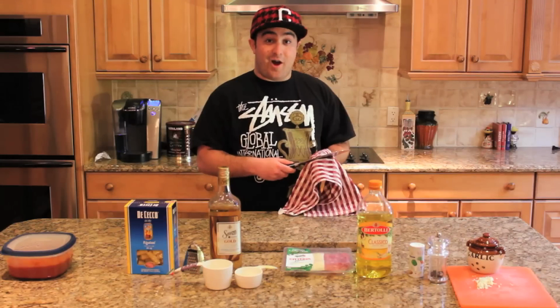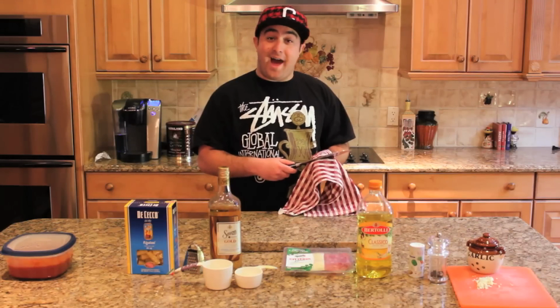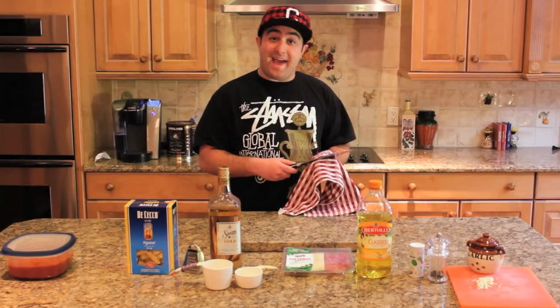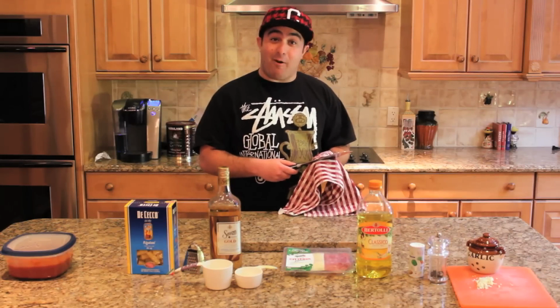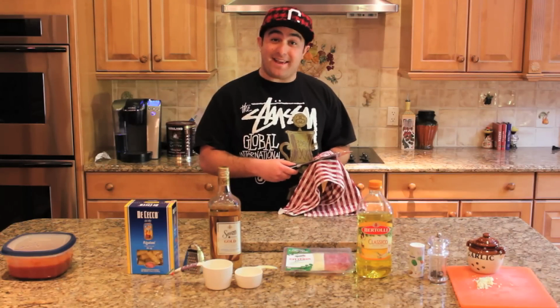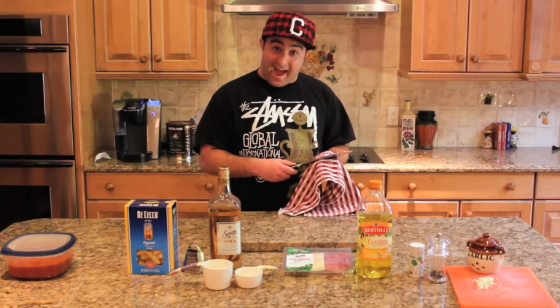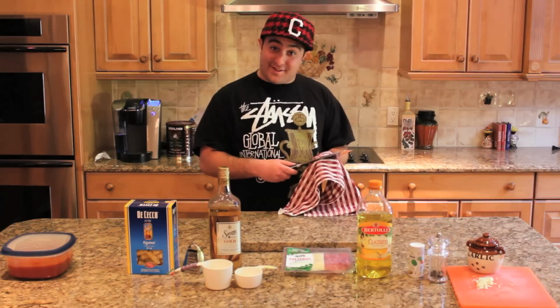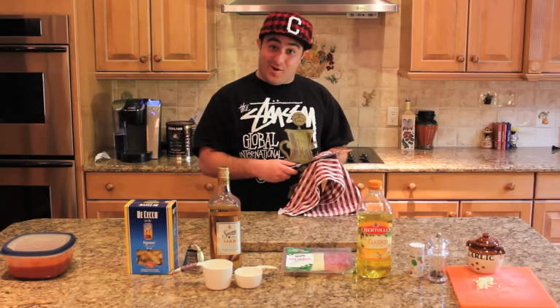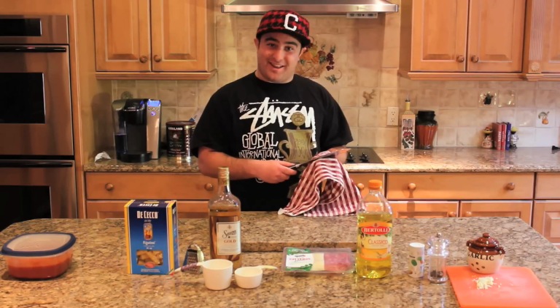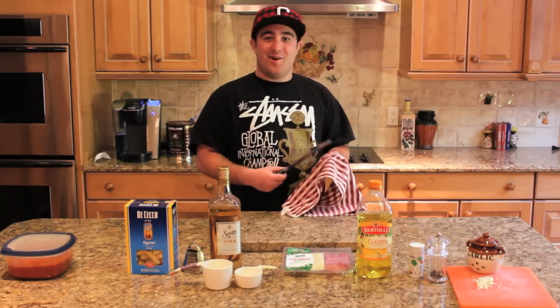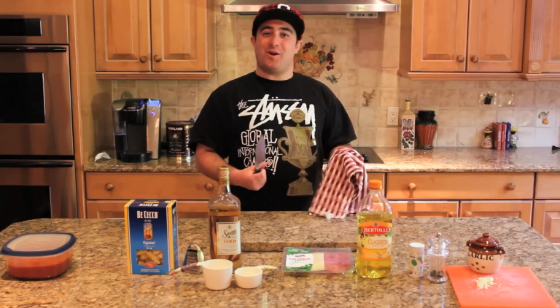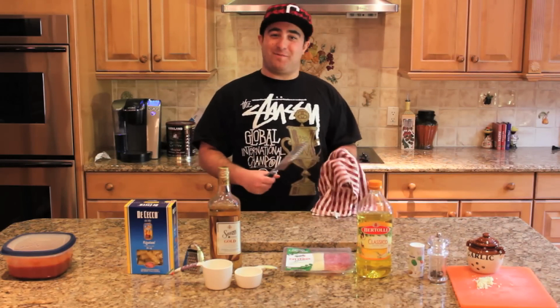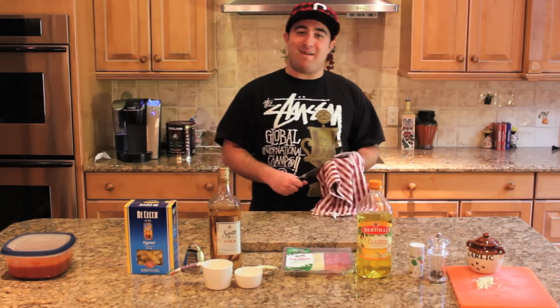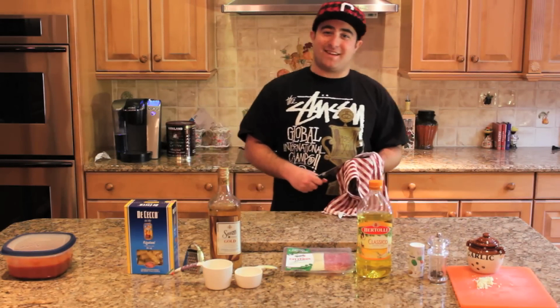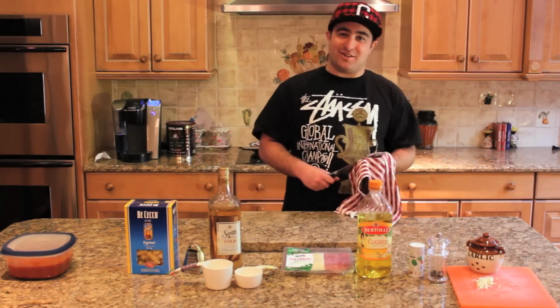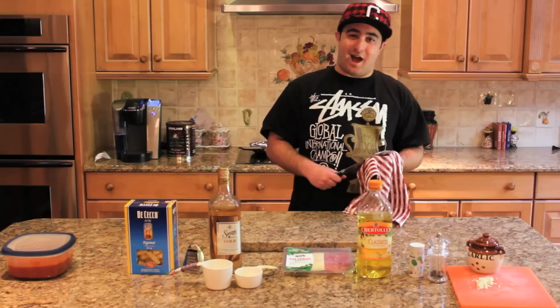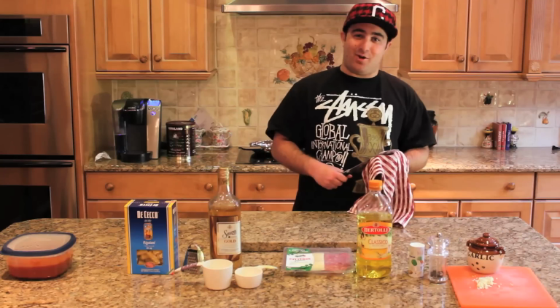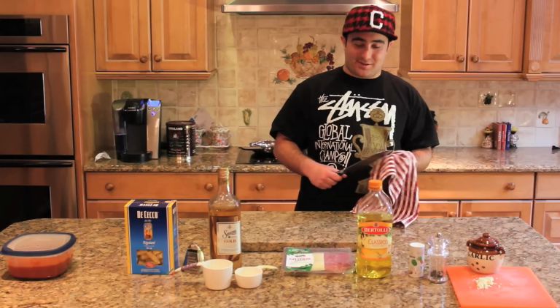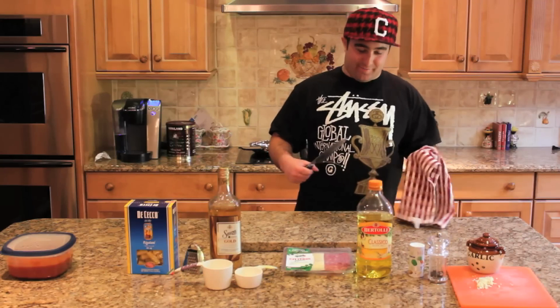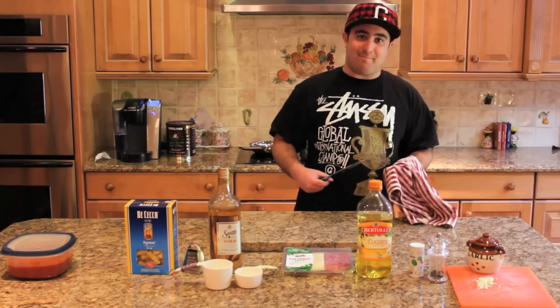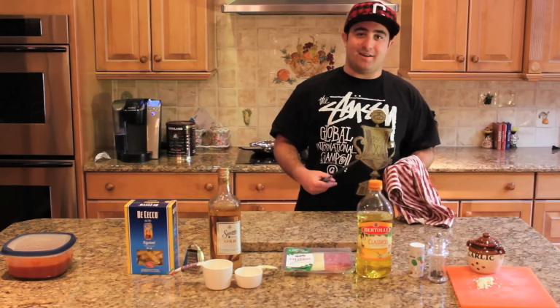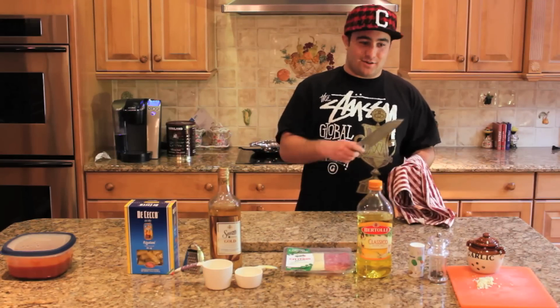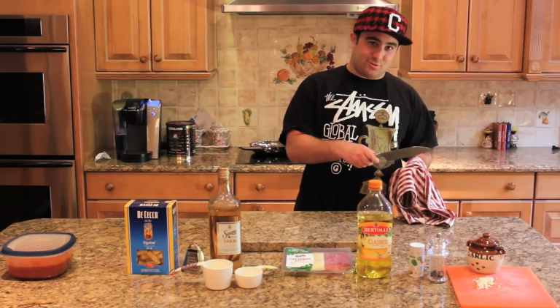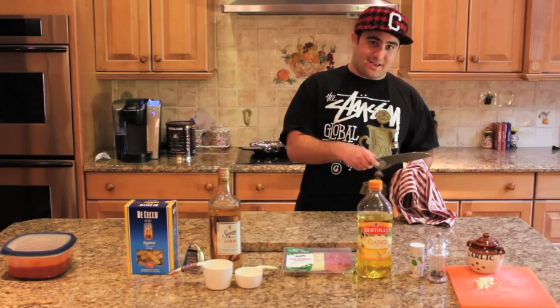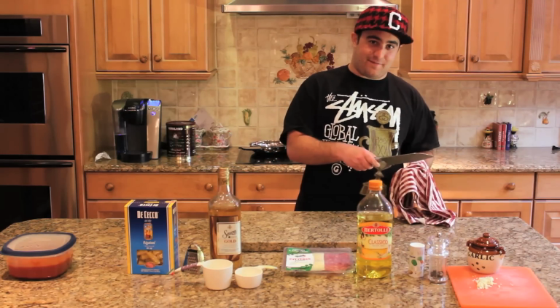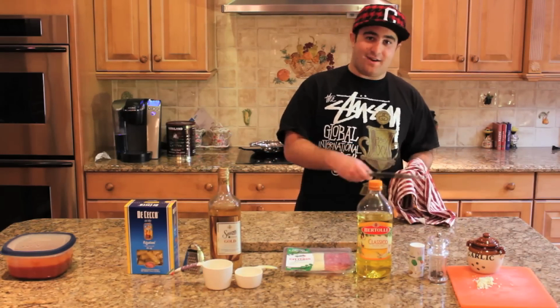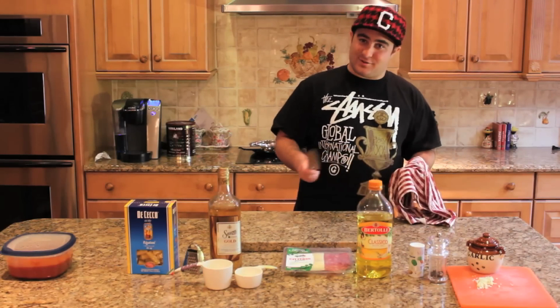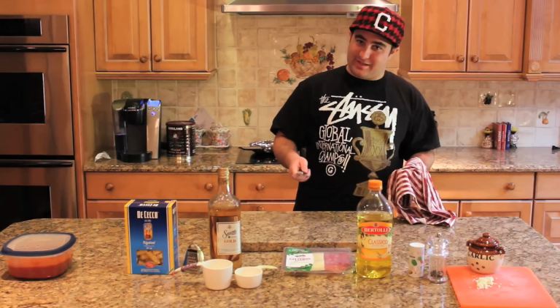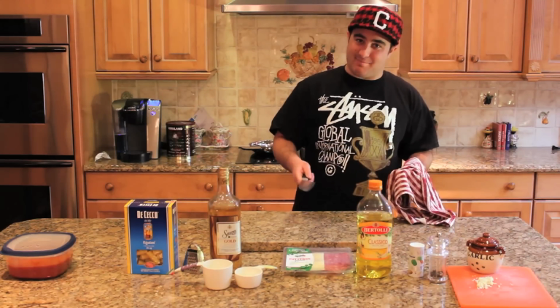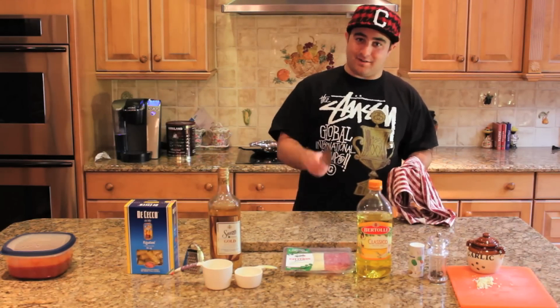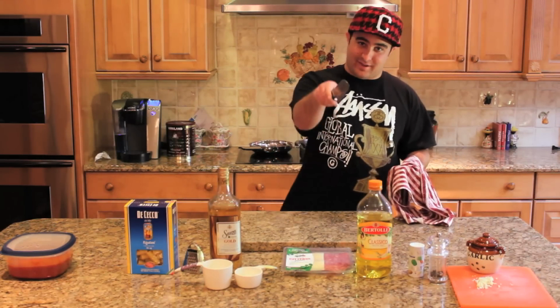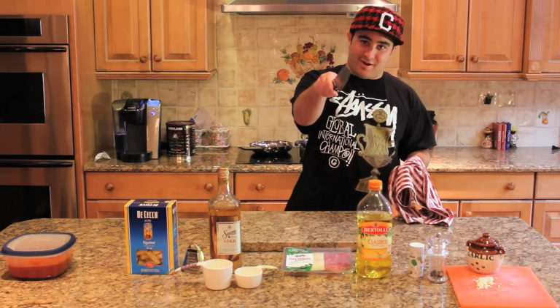Oh hey! How are you doing? Welcome to Fat Matt's Kitchen. I'm your host, Fat Matt. Two T's in fat, two T's in Matt. Get it right.